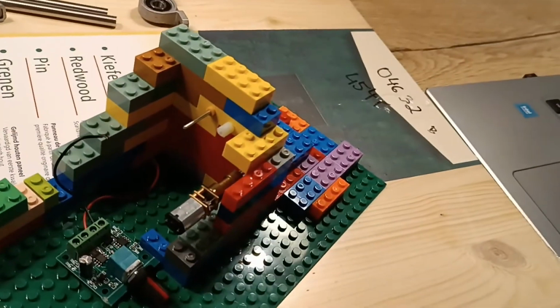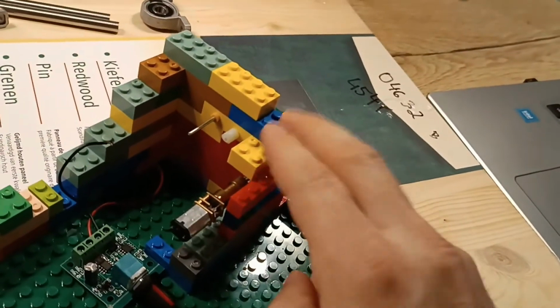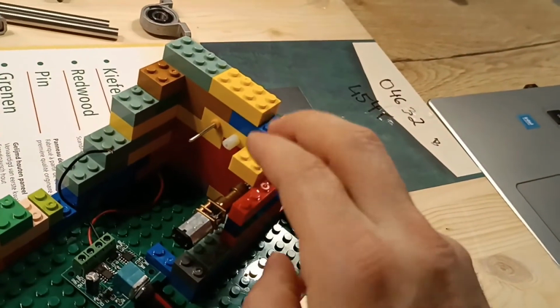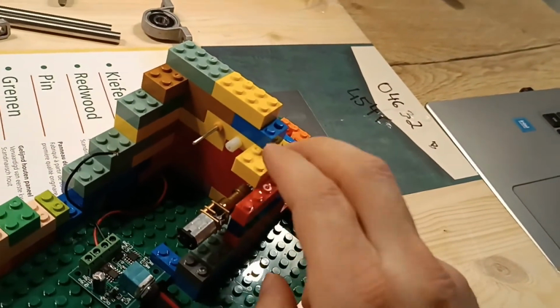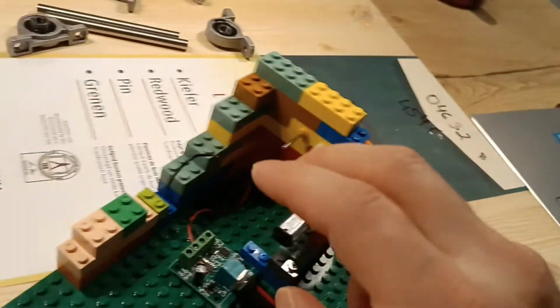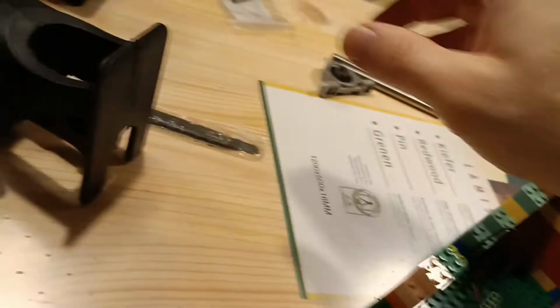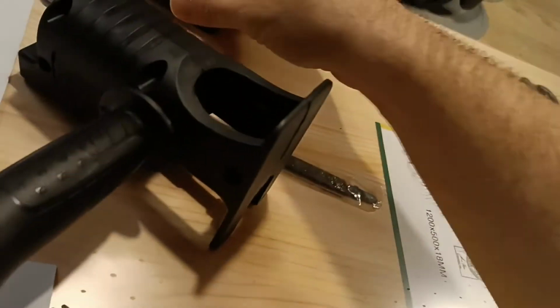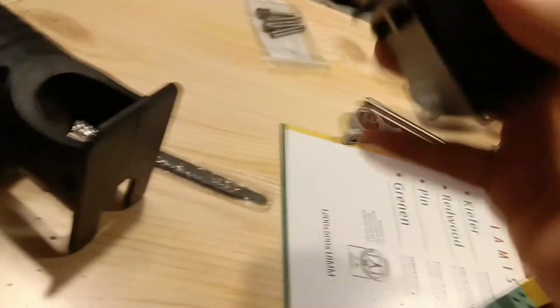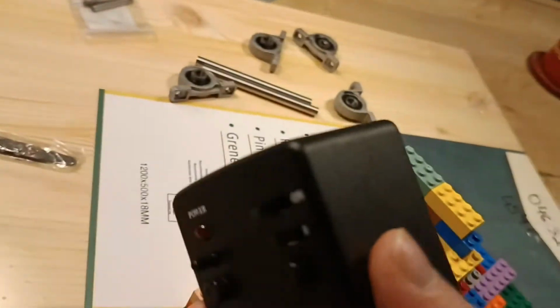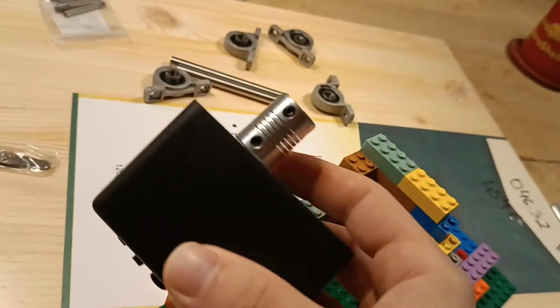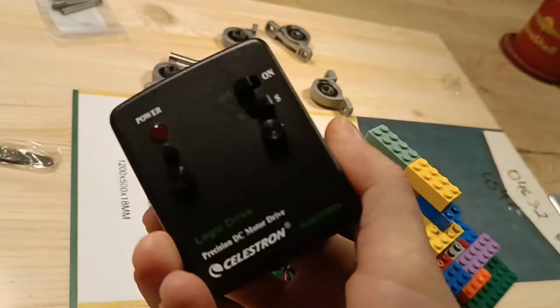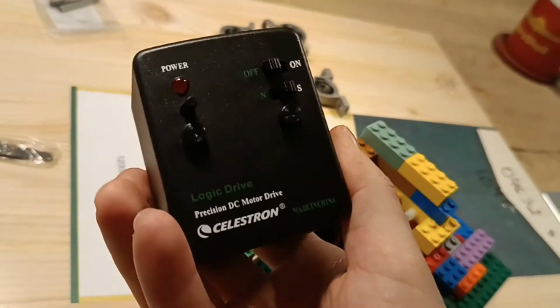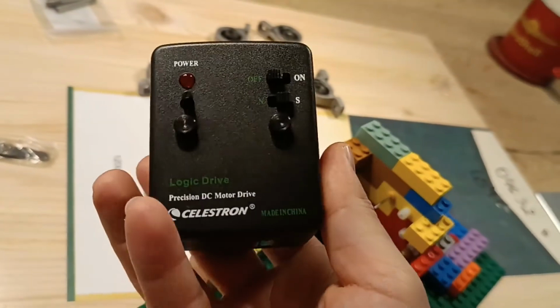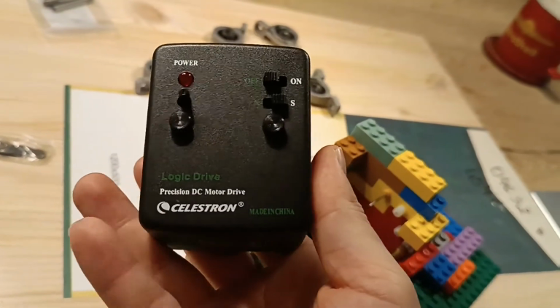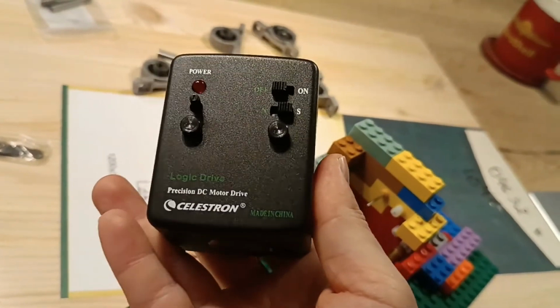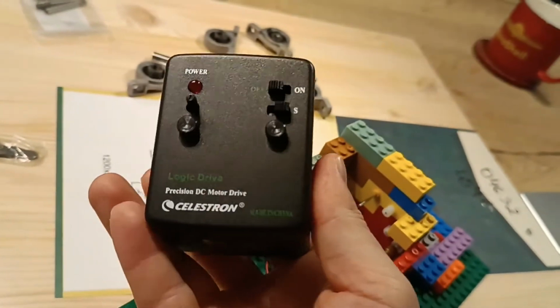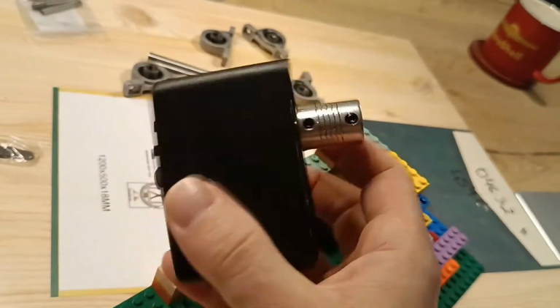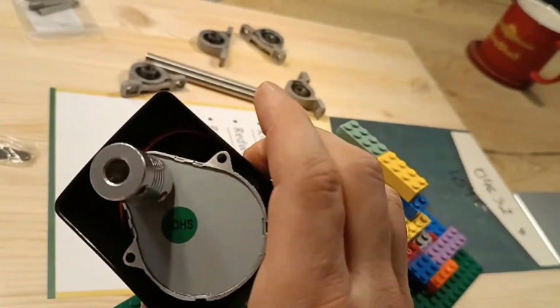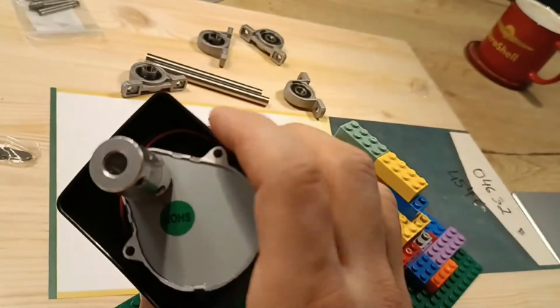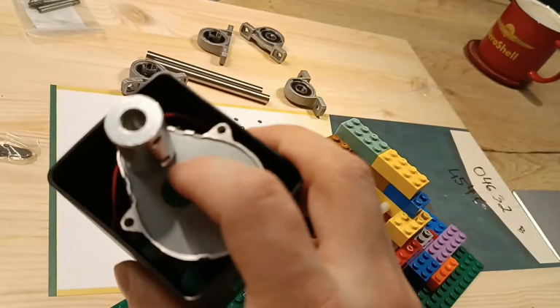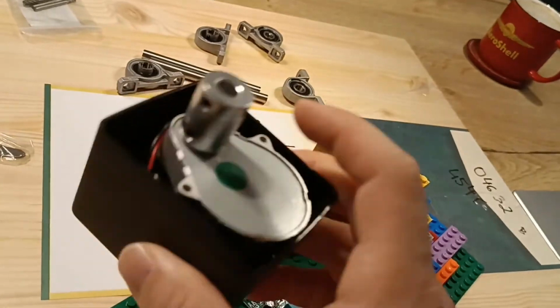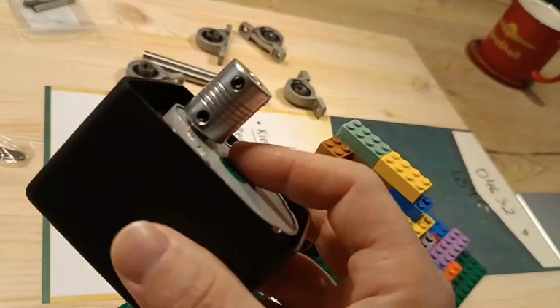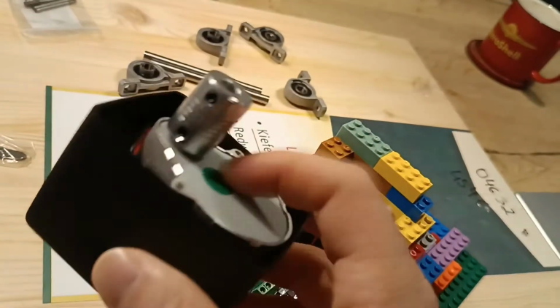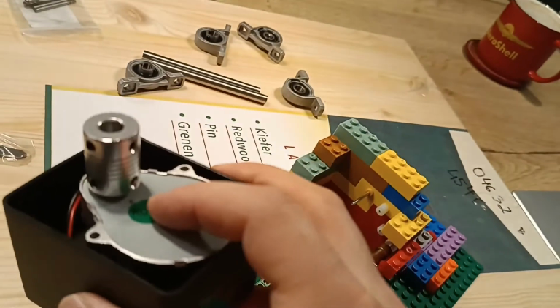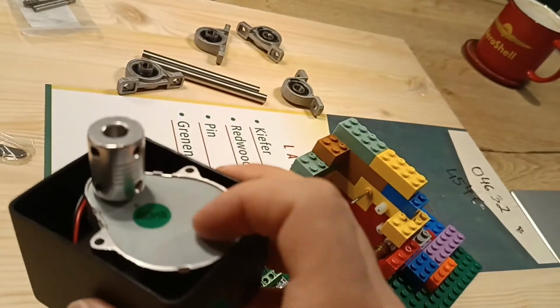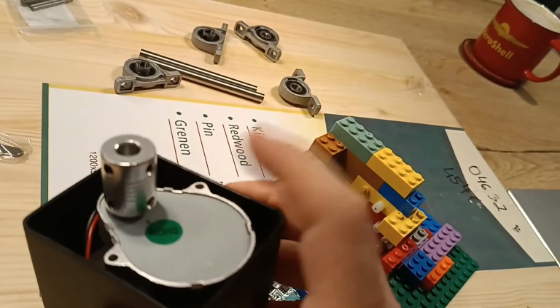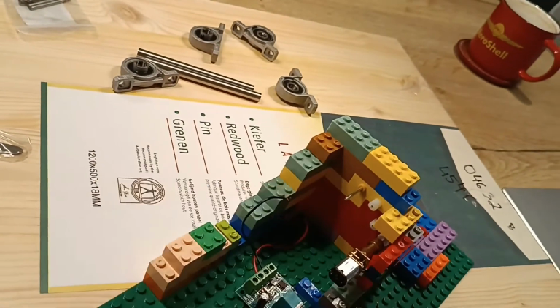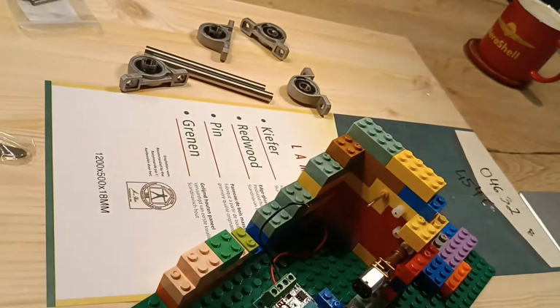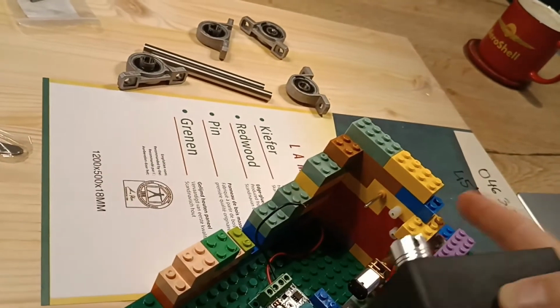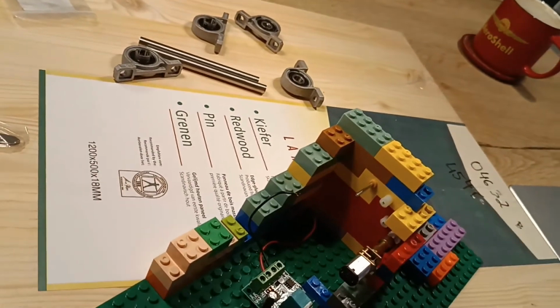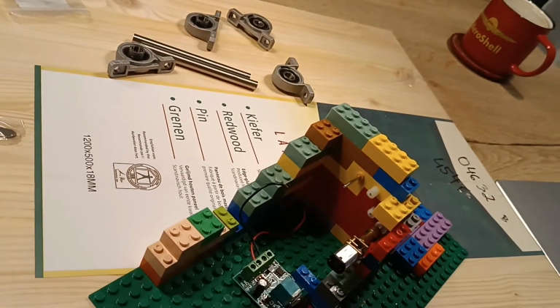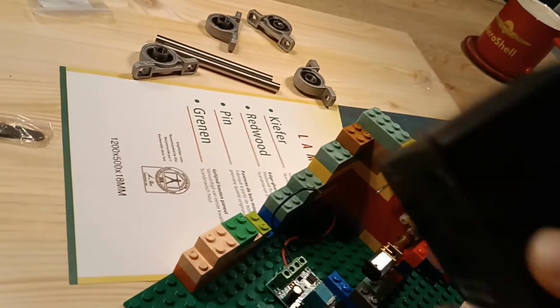And this is a controller which regulates the speed. This is just to give you an idea of what is inside this professional solution - a simple Celestron motor, 37 bucks on AliExpress. Of course a lot better and more comfortable than what I can call this LEGO build.